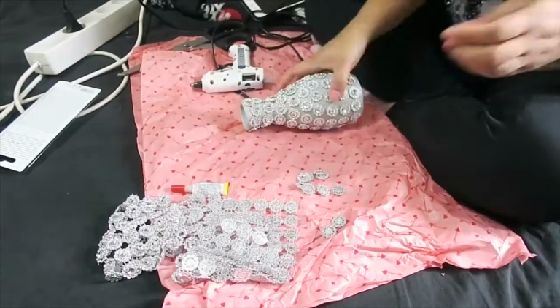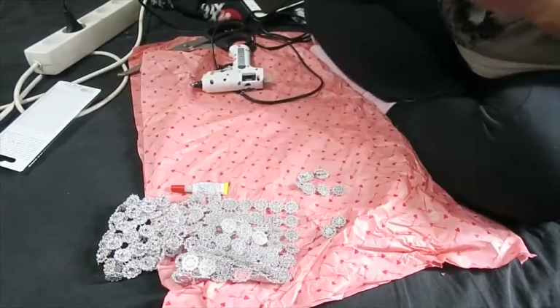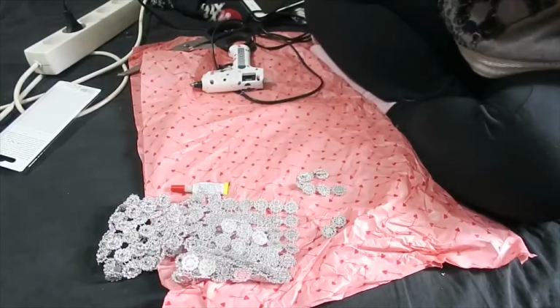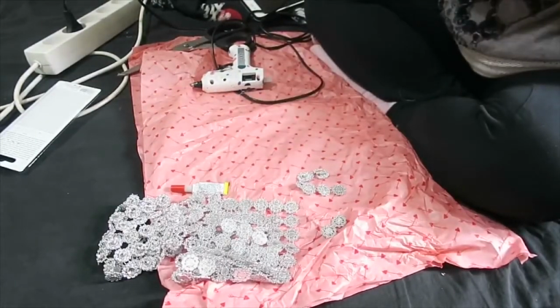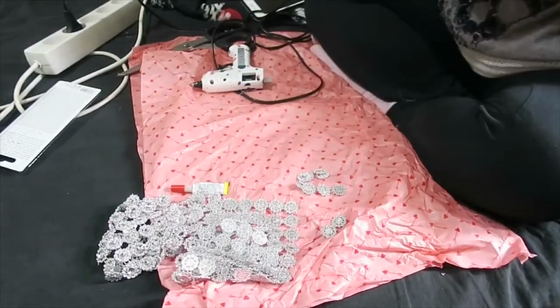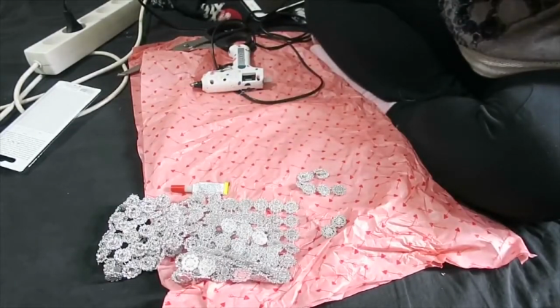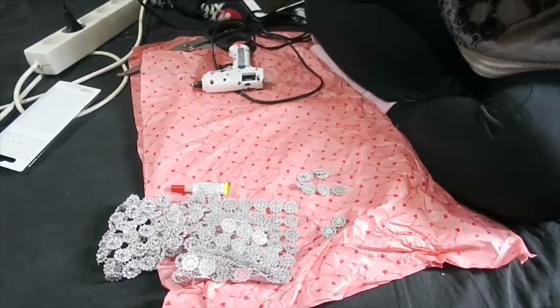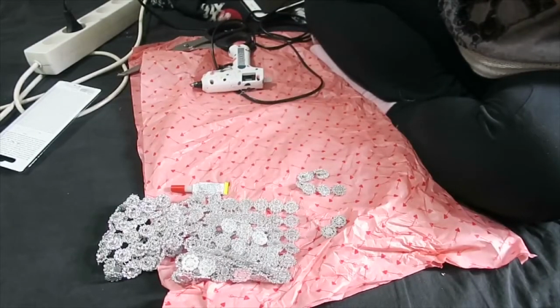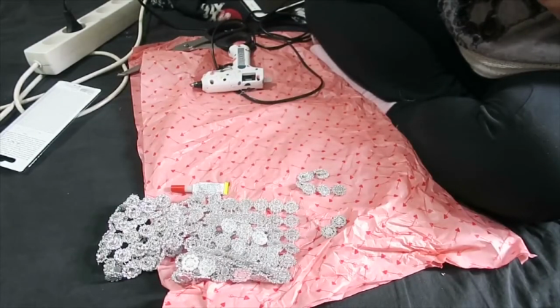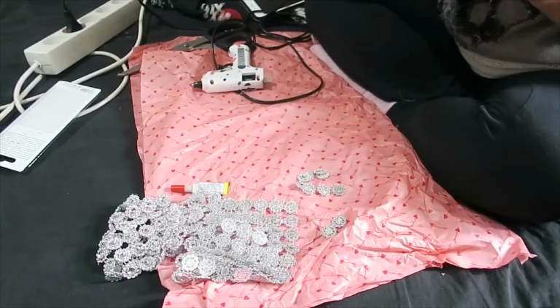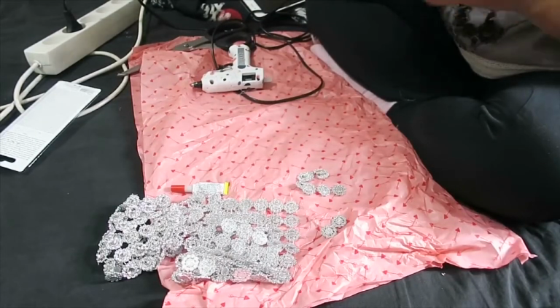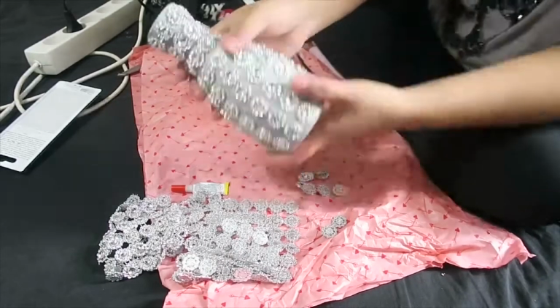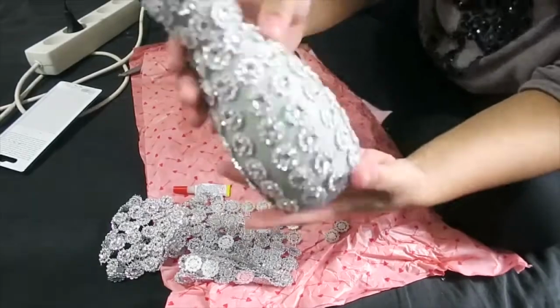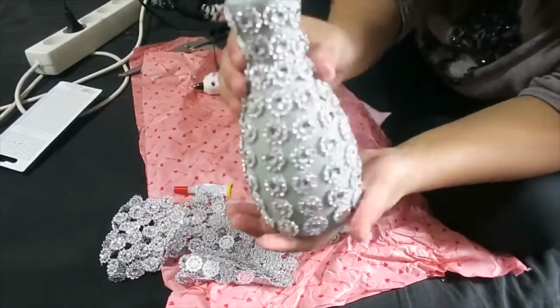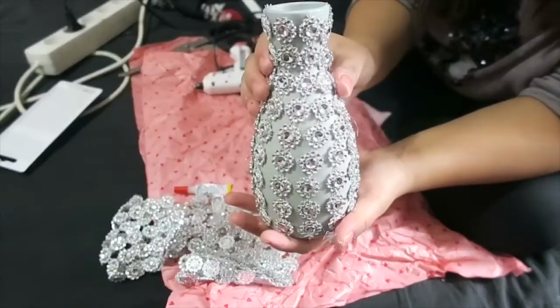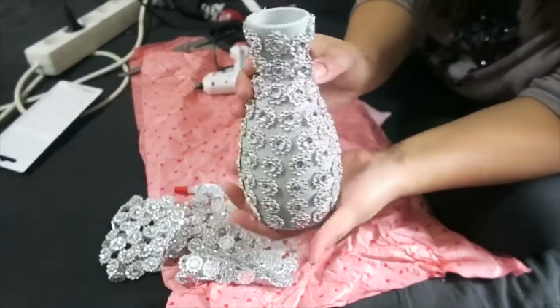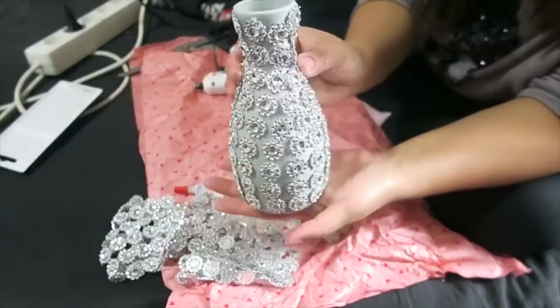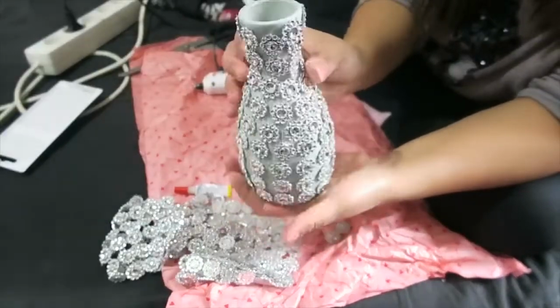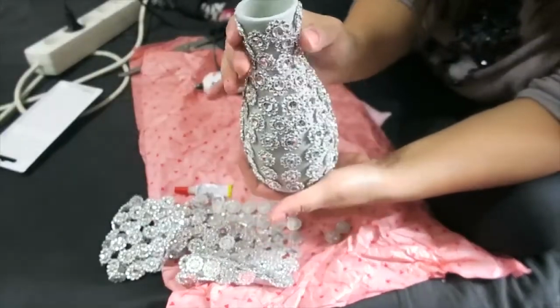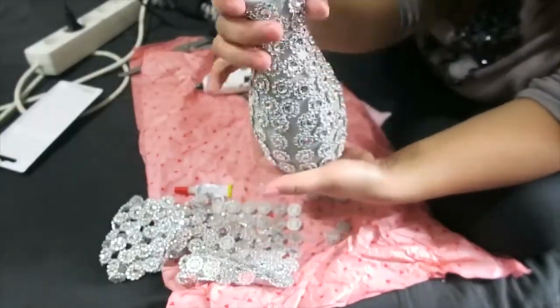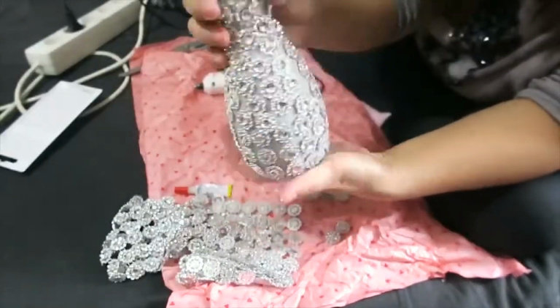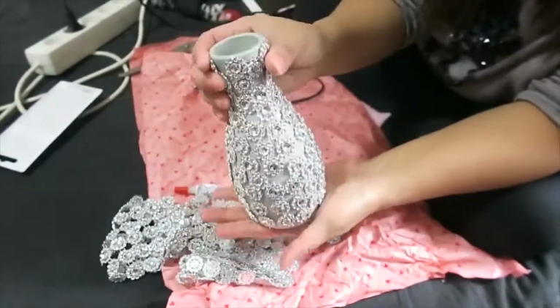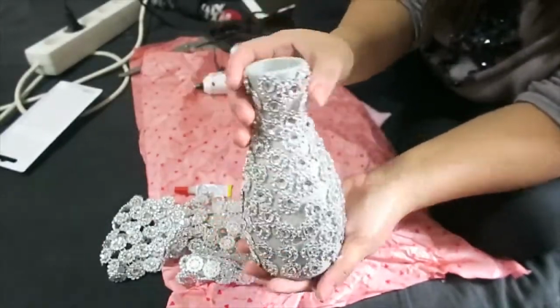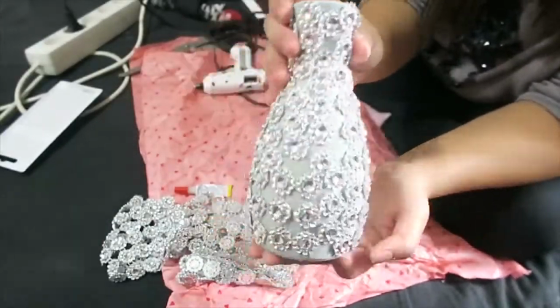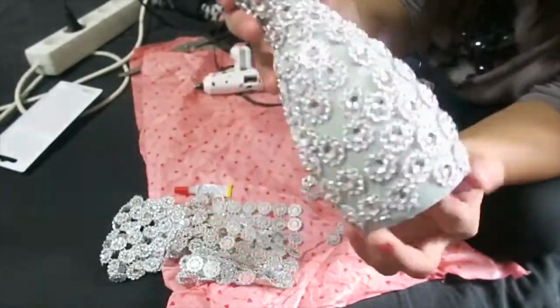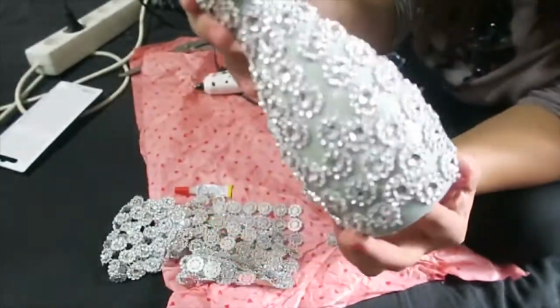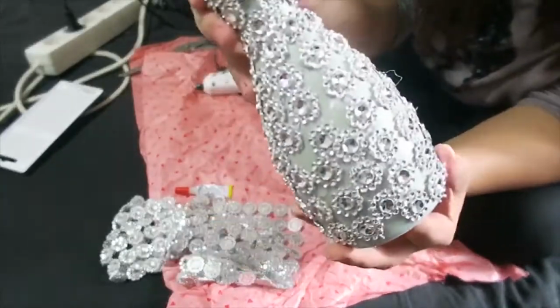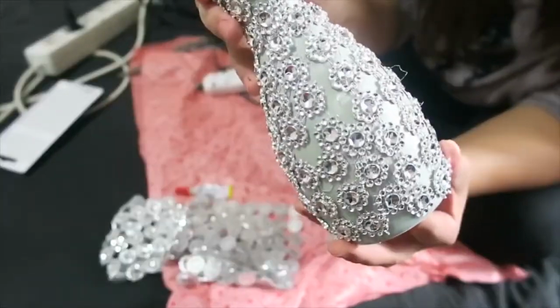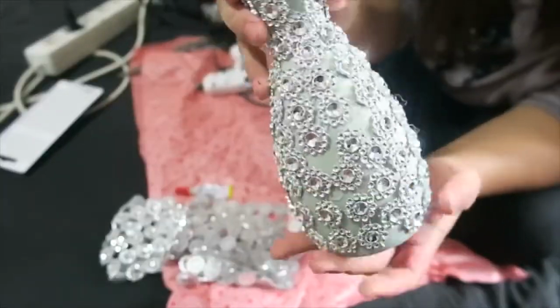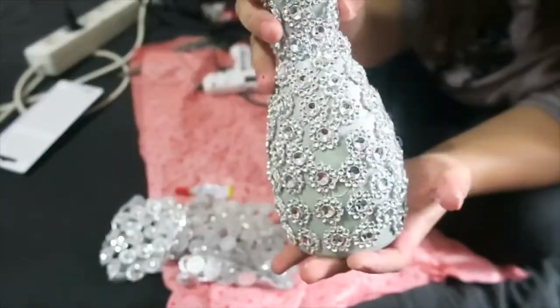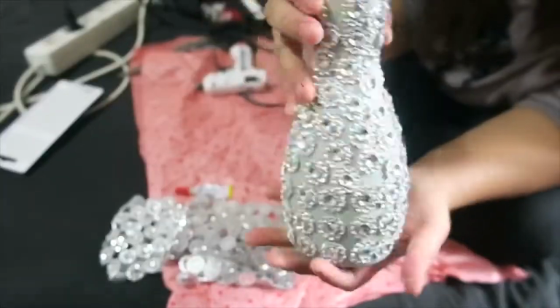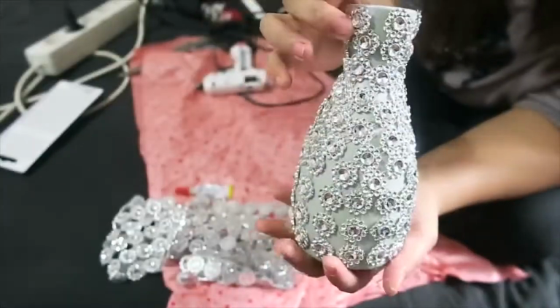That's what you got to do, and we're done. So, that is our first vase. Ayan — ating glam vase. Super nice!